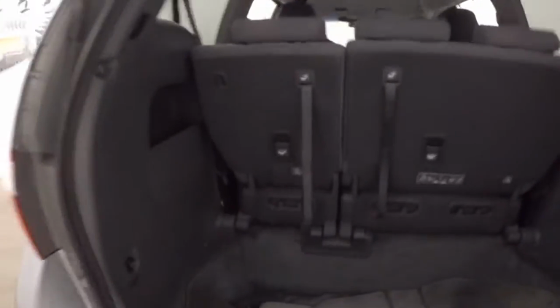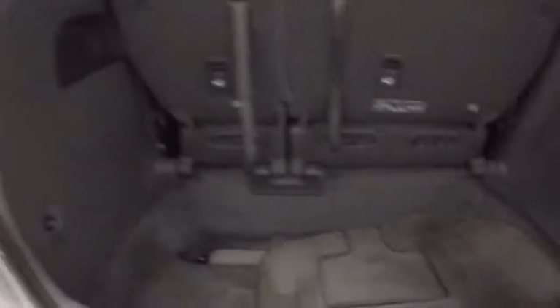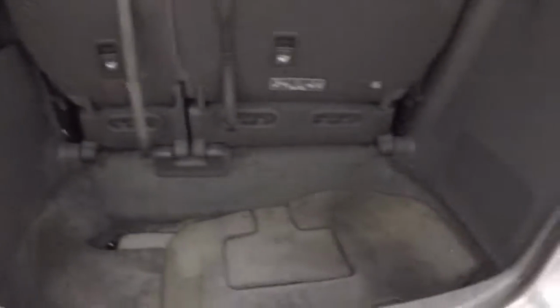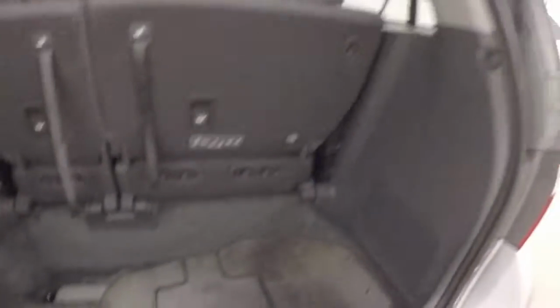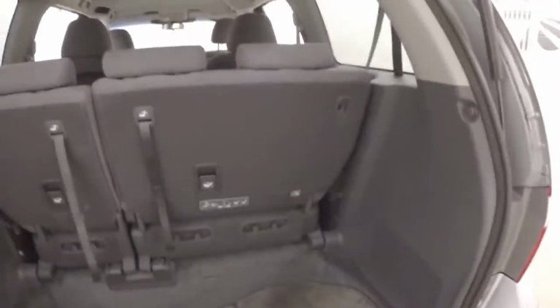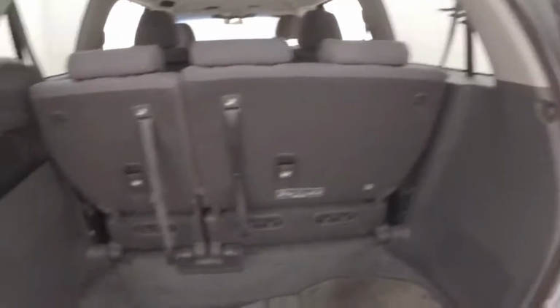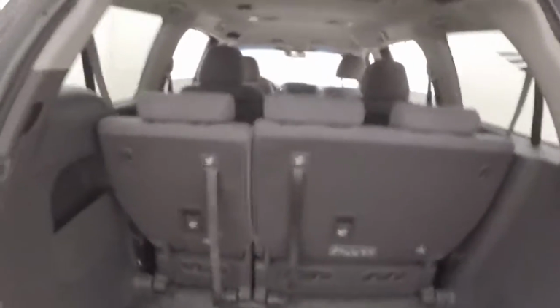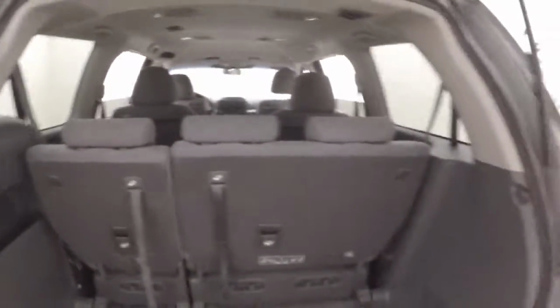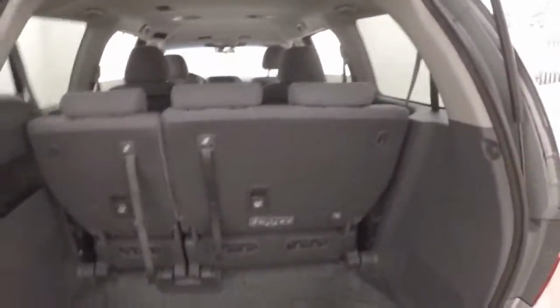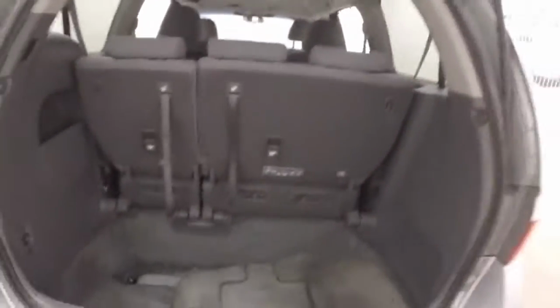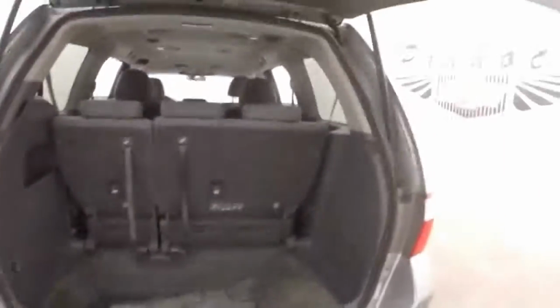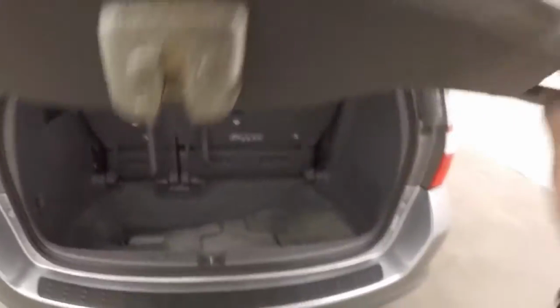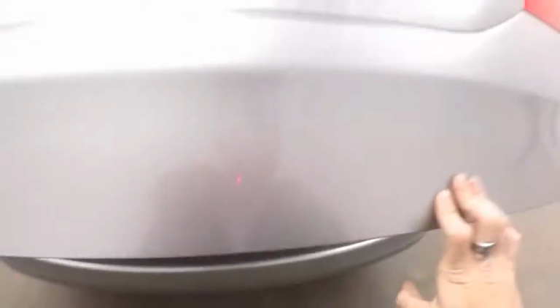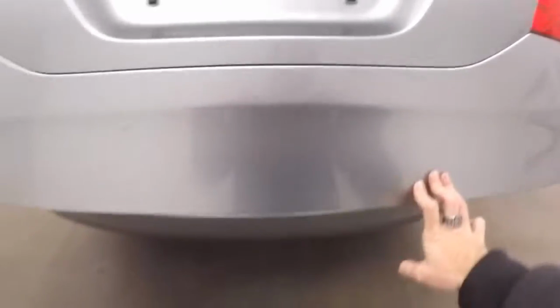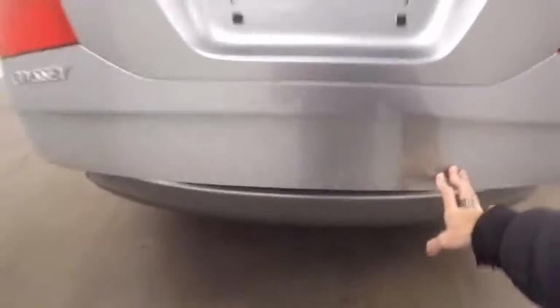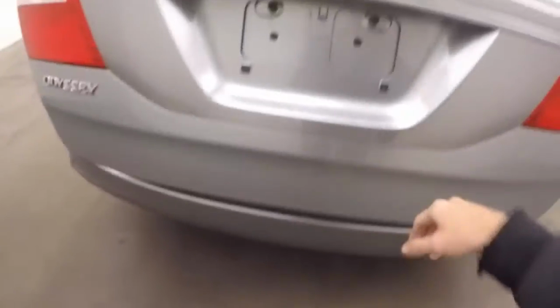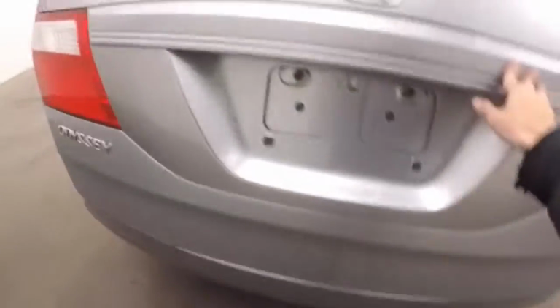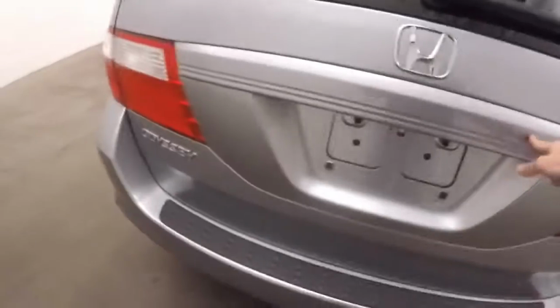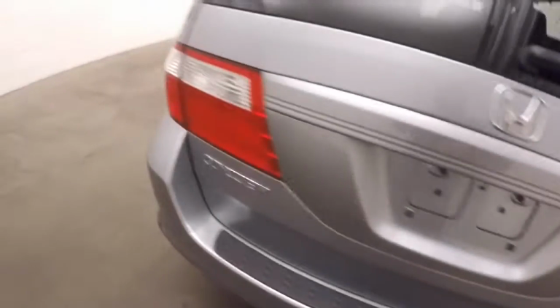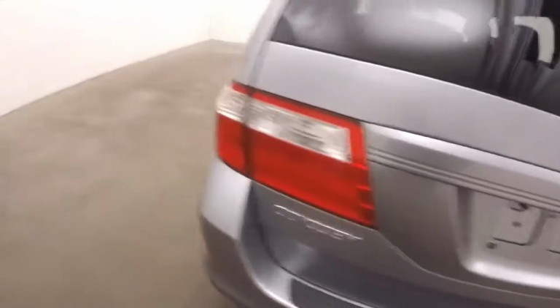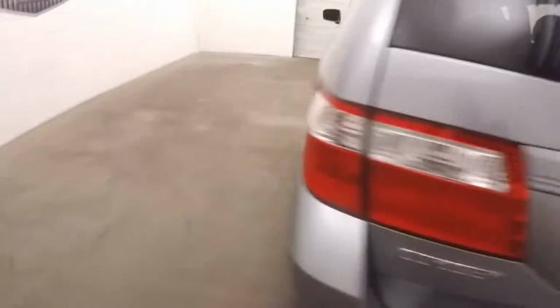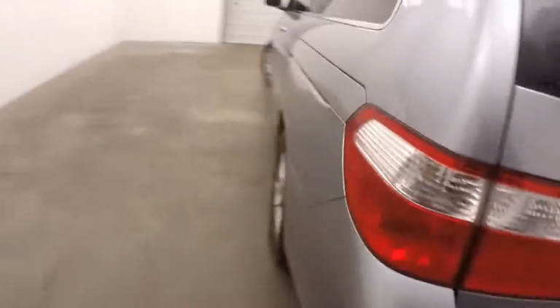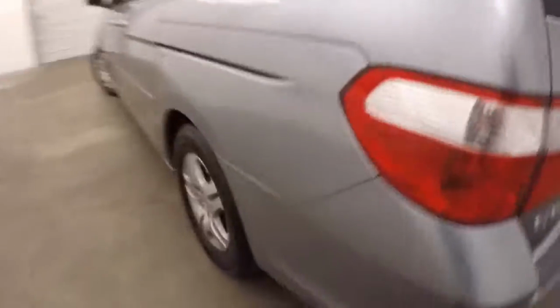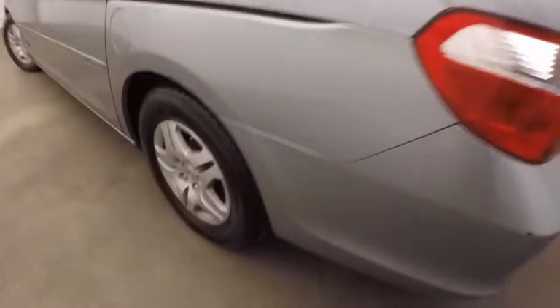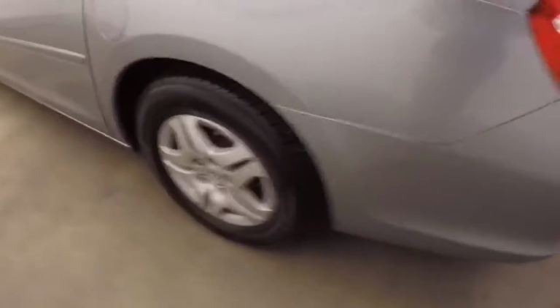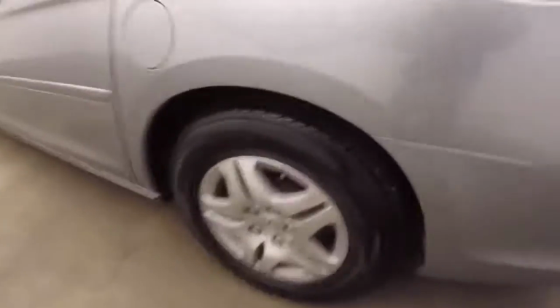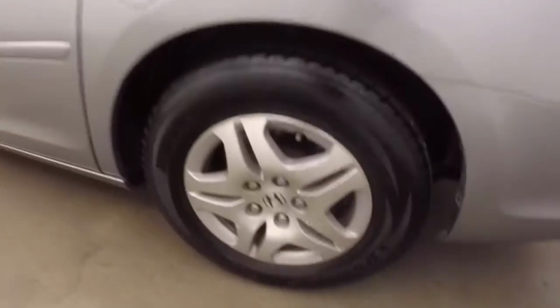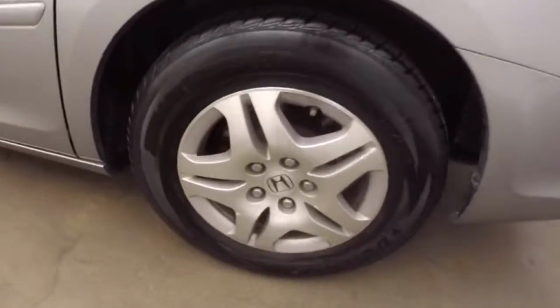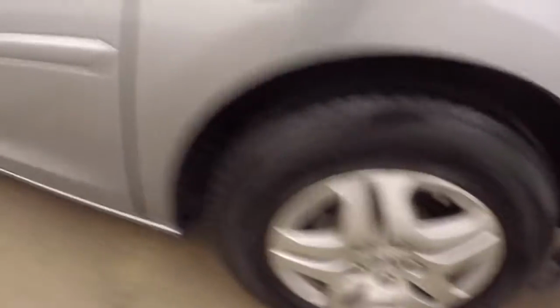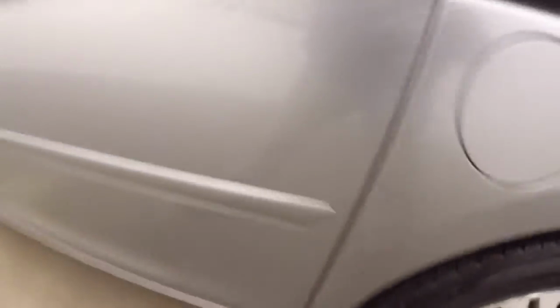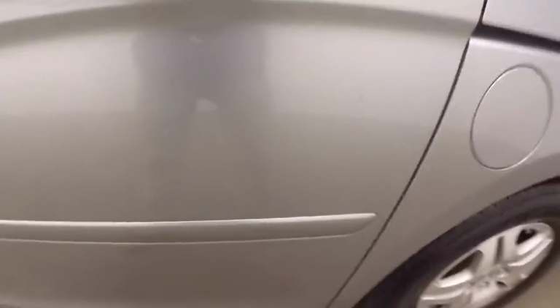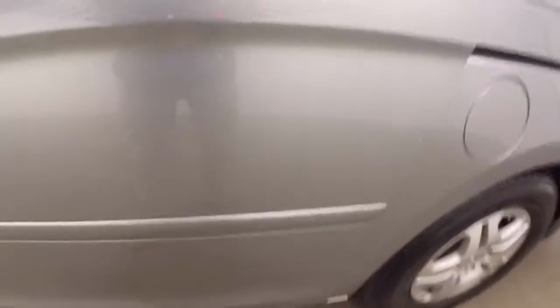That's the stow-and-go third row seating, plenty of space for cargo. That's your alloy wheels and automatic side doors.